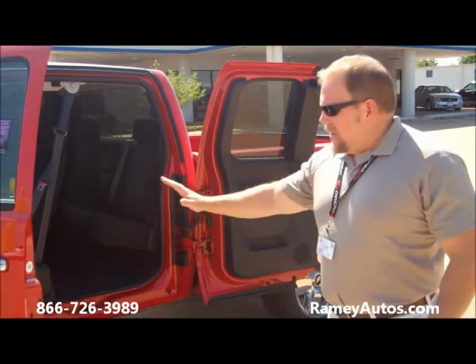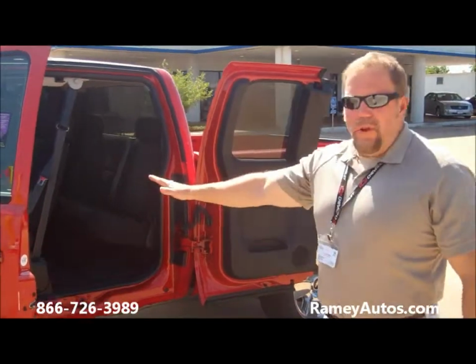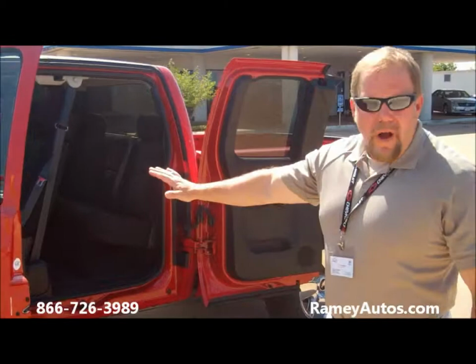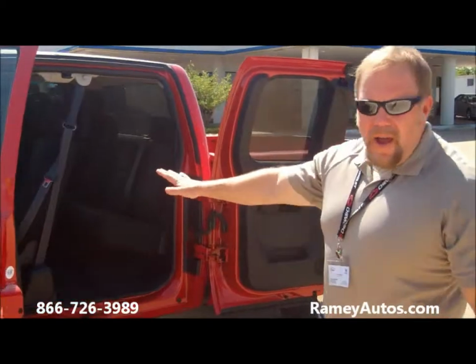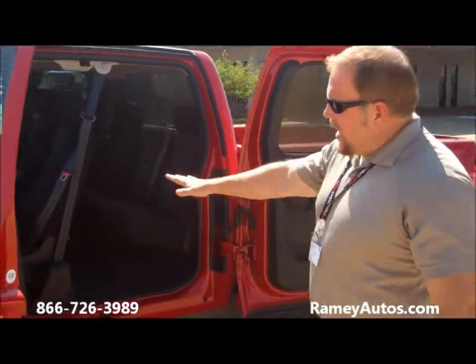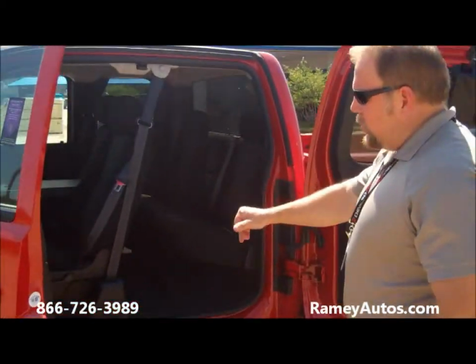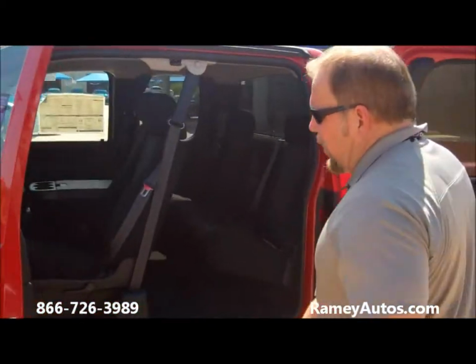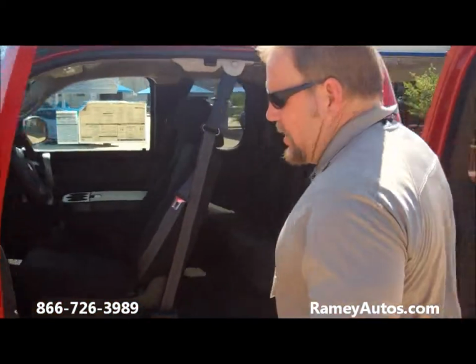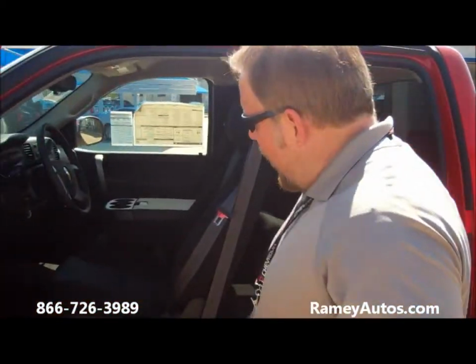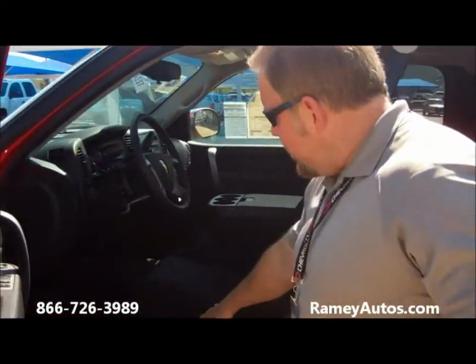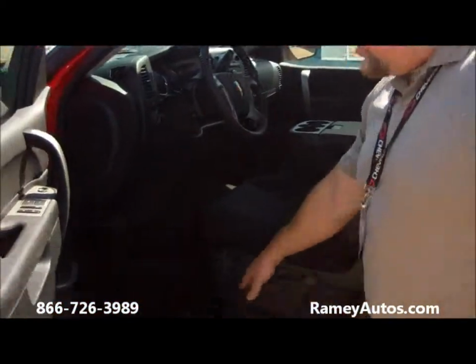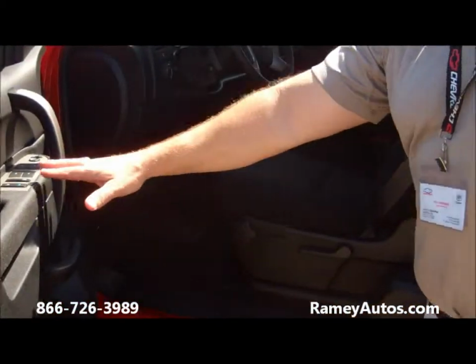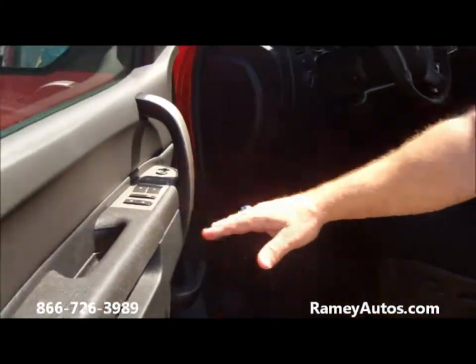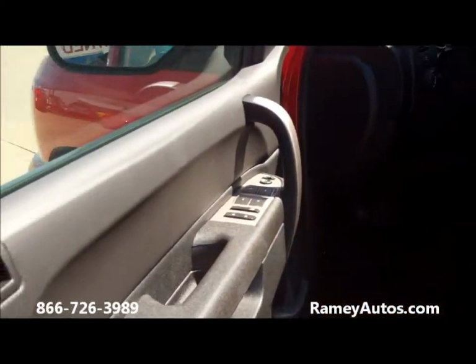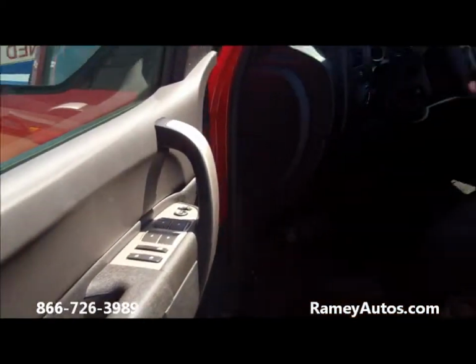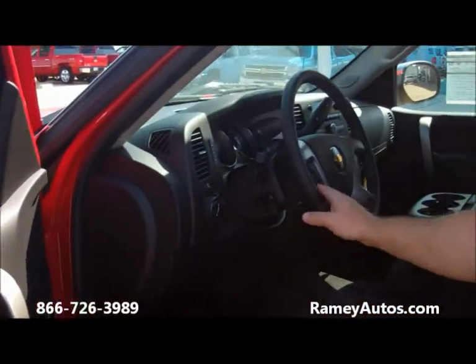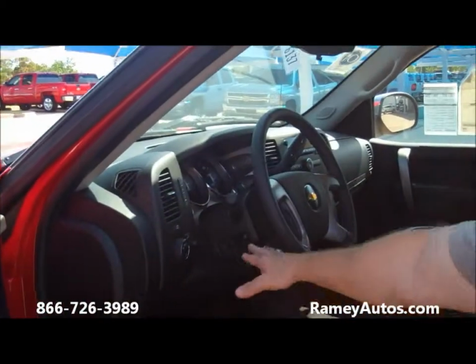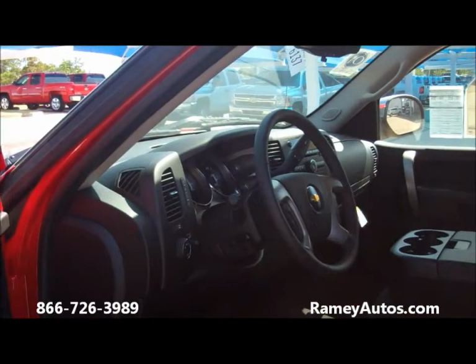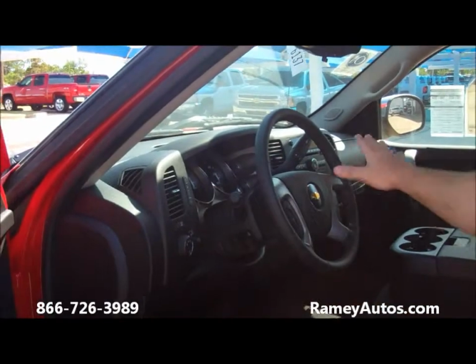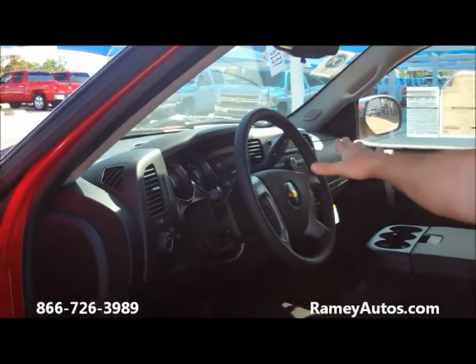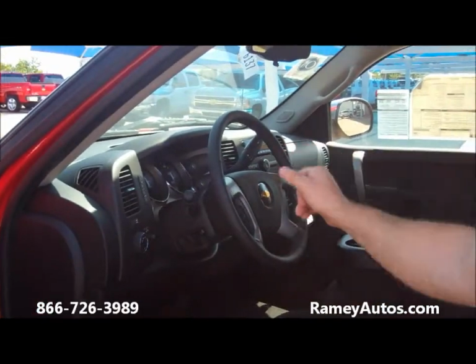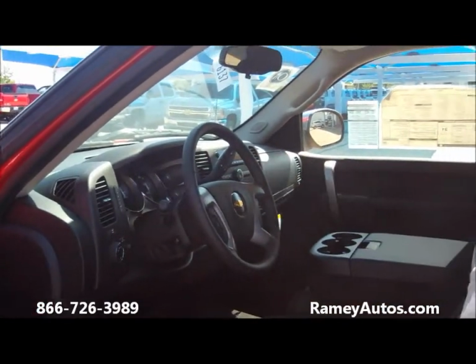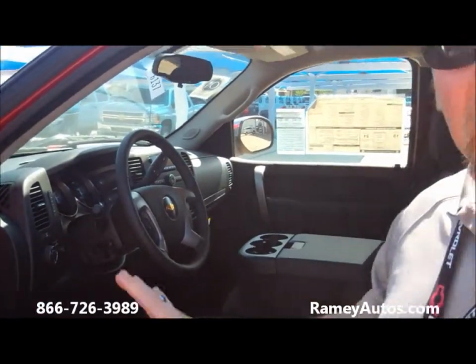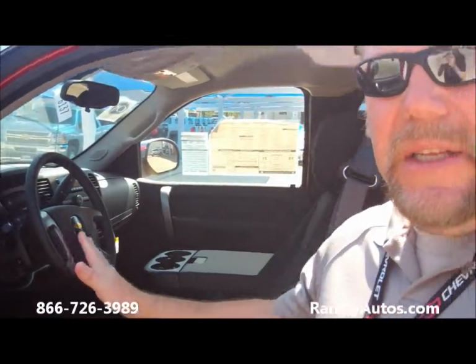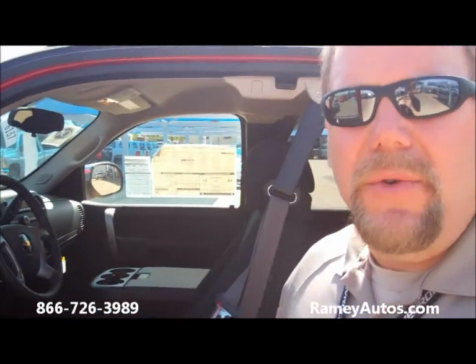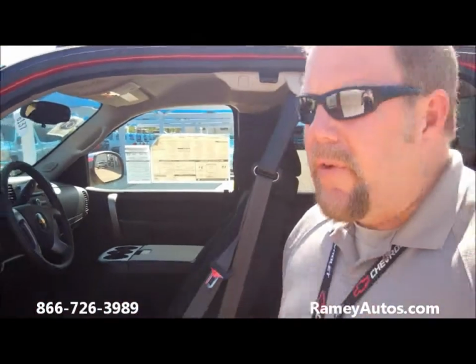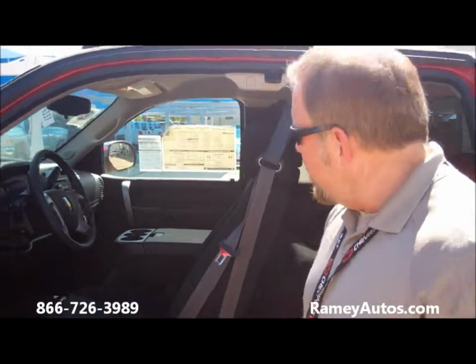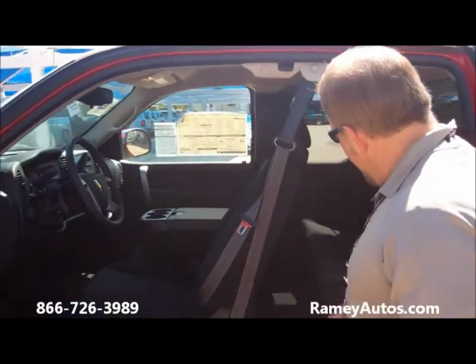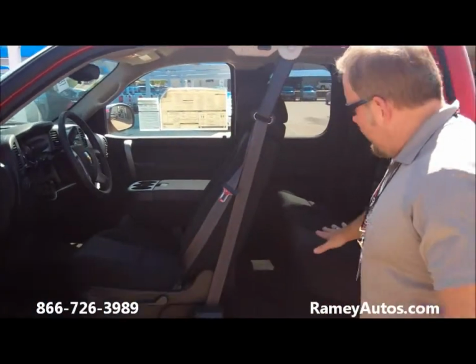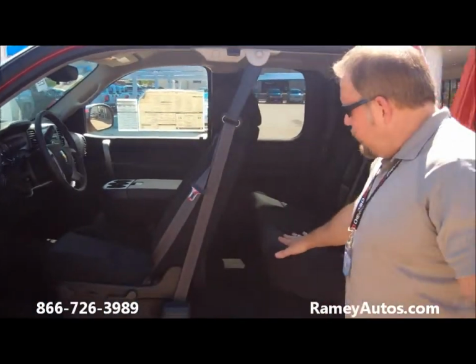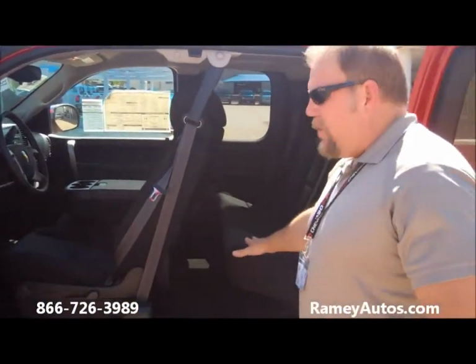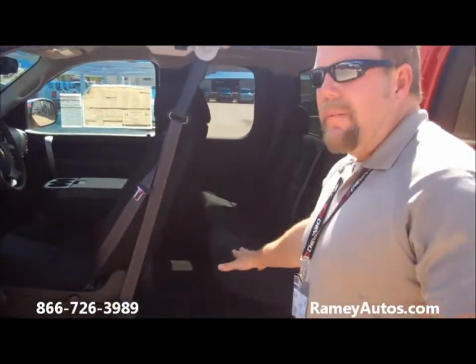It's full of all kinds of nice equipment folks. It's got a power seat, power windows, cruise, tilt, CD player. It's got a keyless entry on it folks. It's got plenty of room for your family.